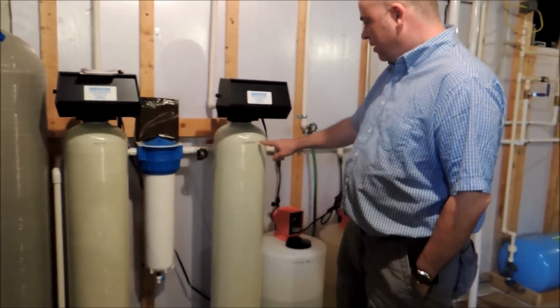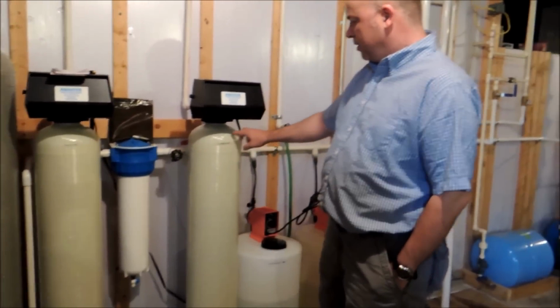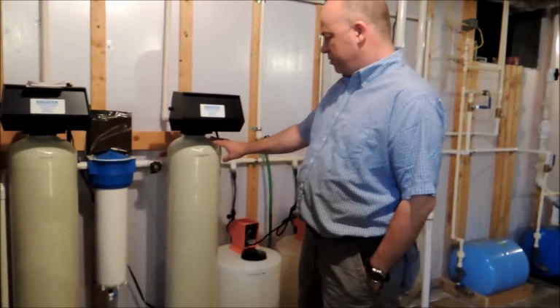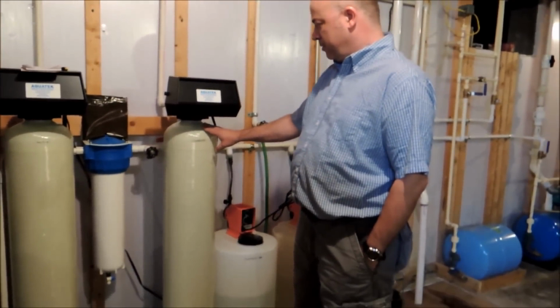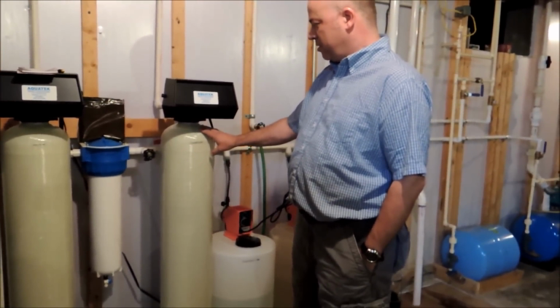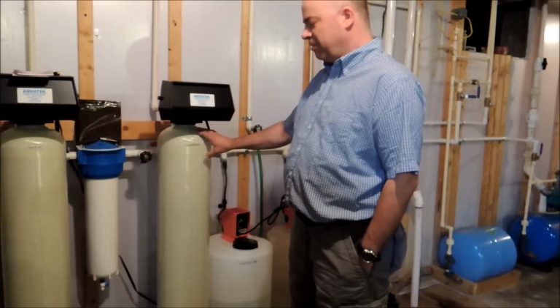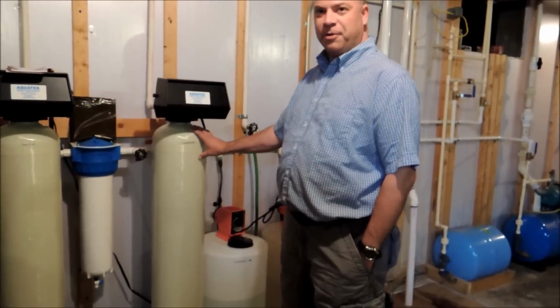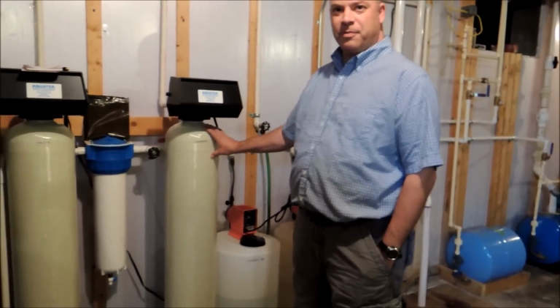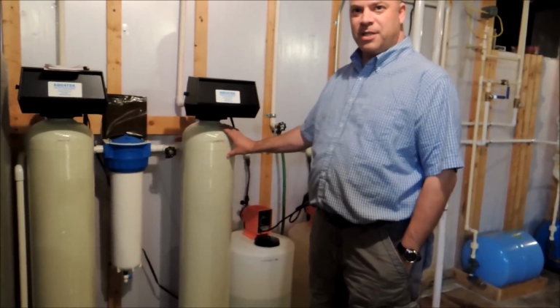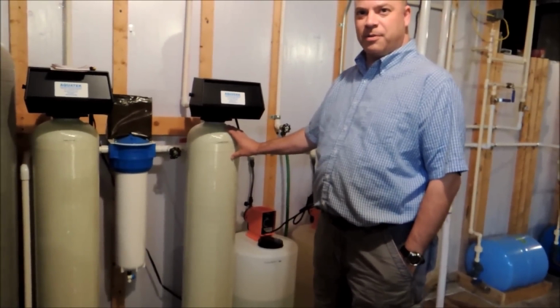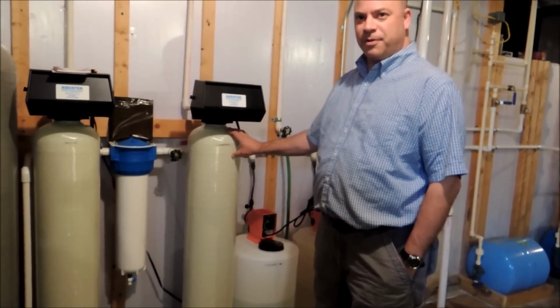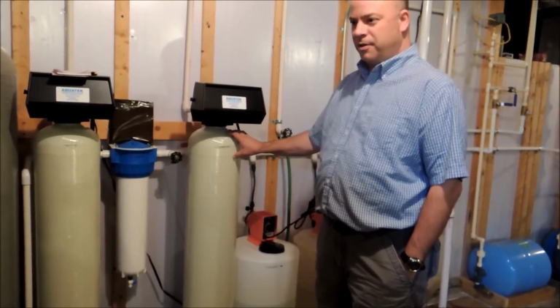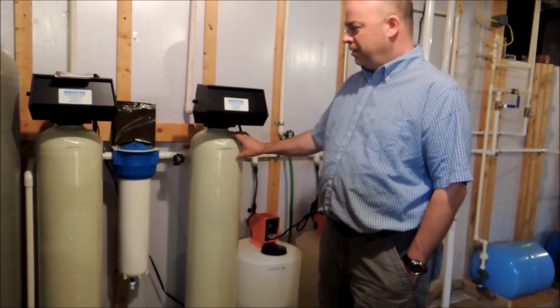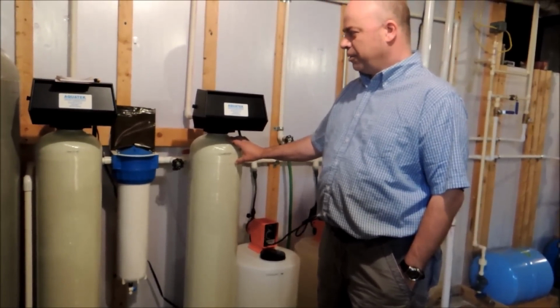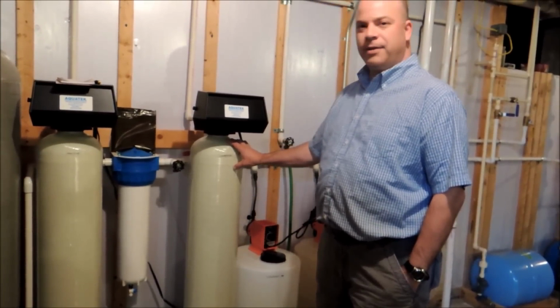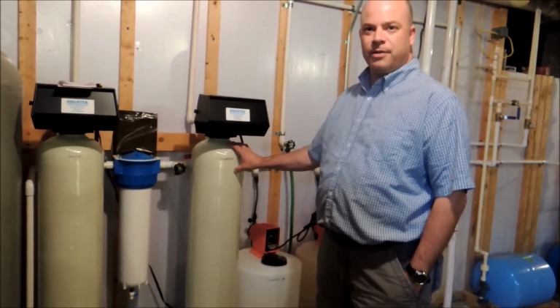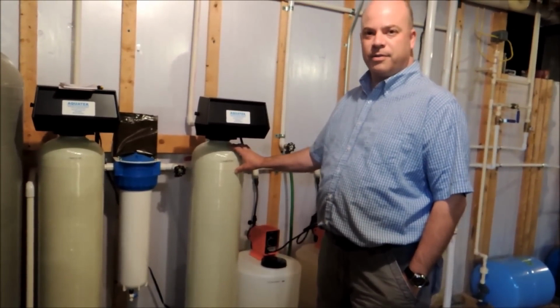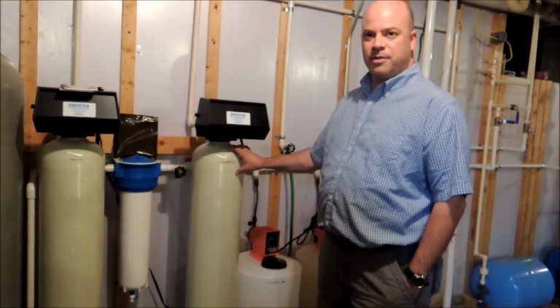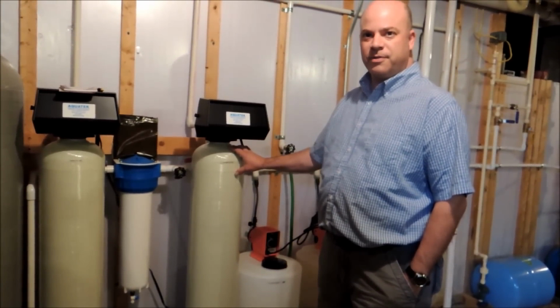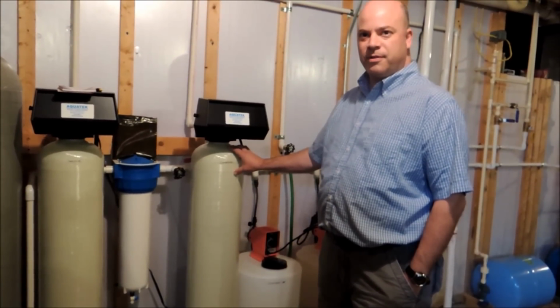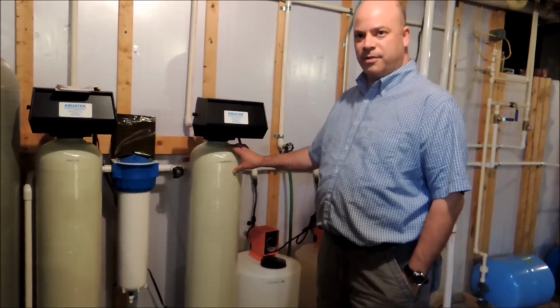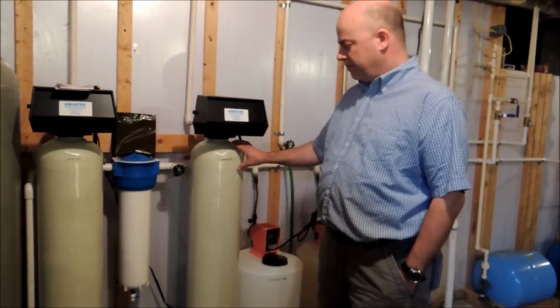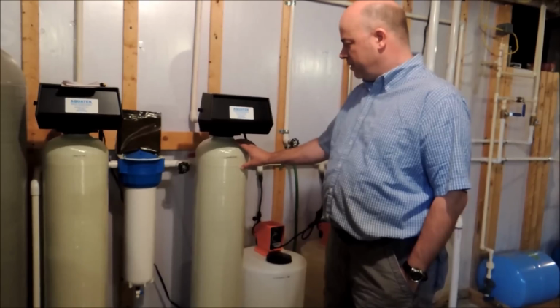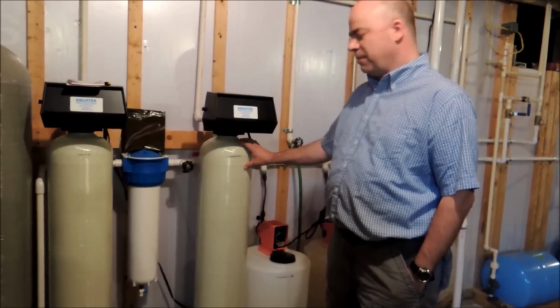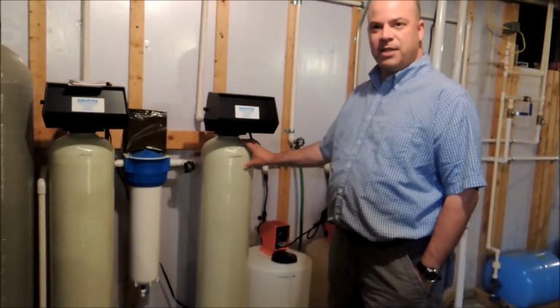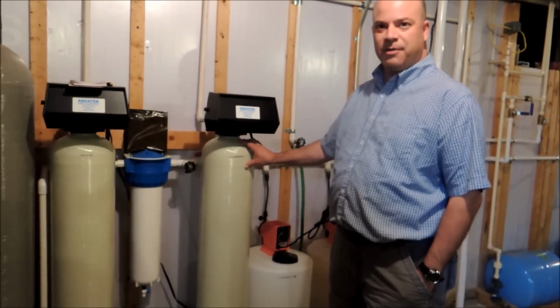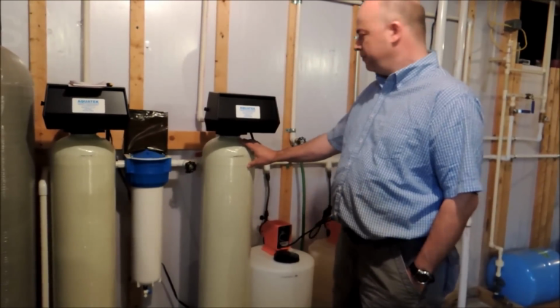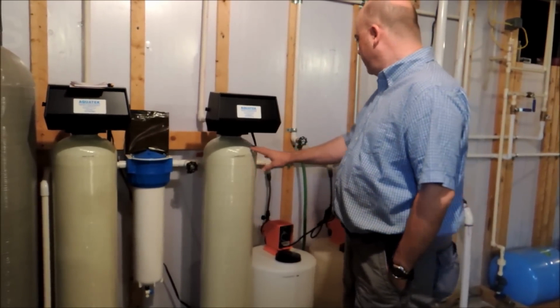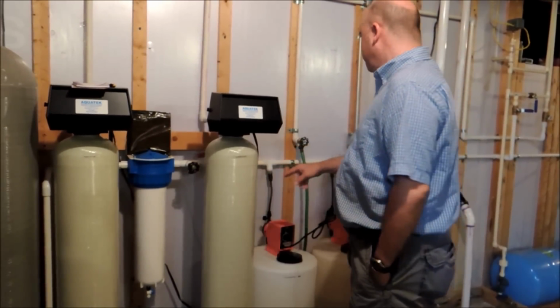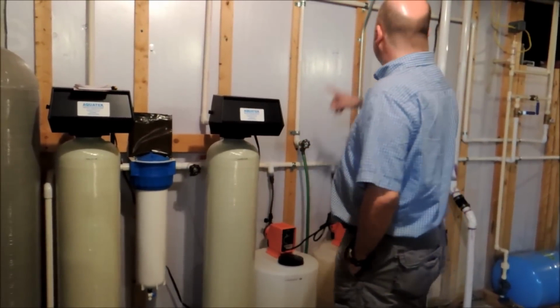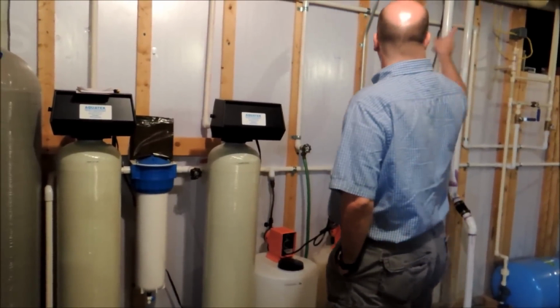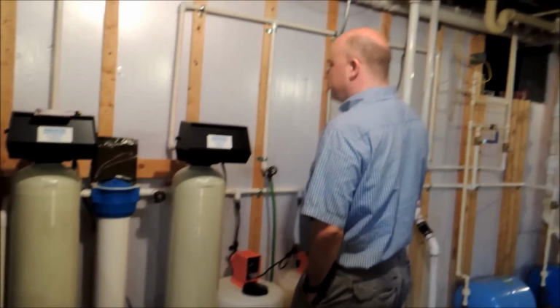And then it comes through this carbon filter, which takes out all the chlorine and the stuff that would make it taste bad. And then it goes out to the house.